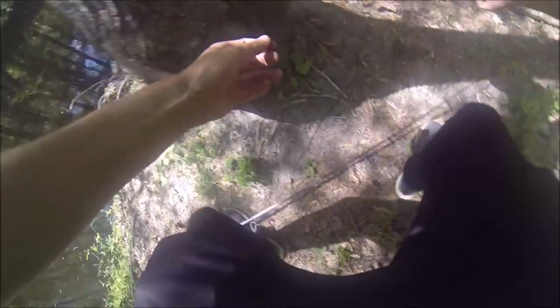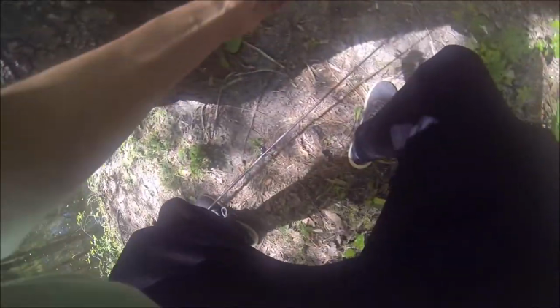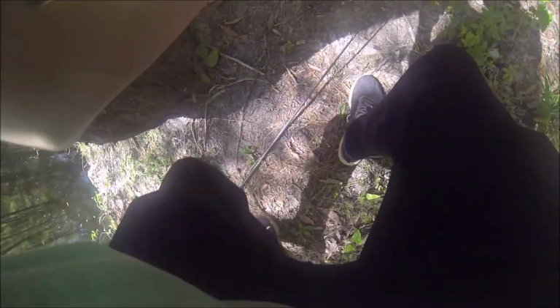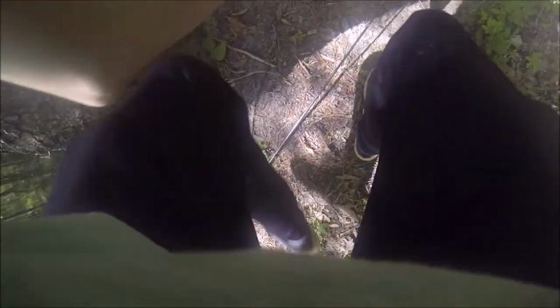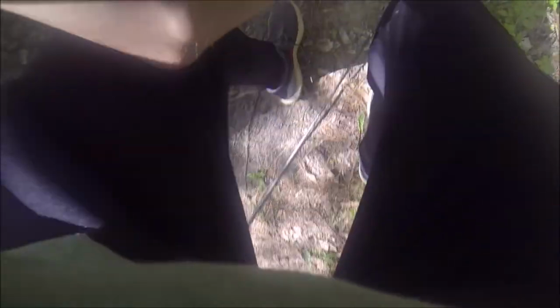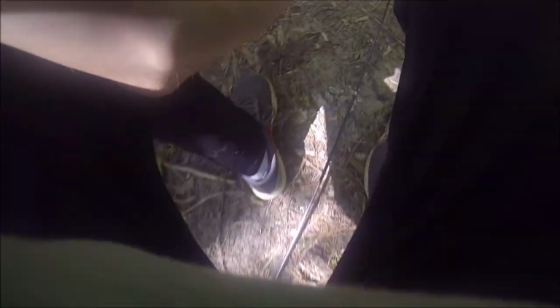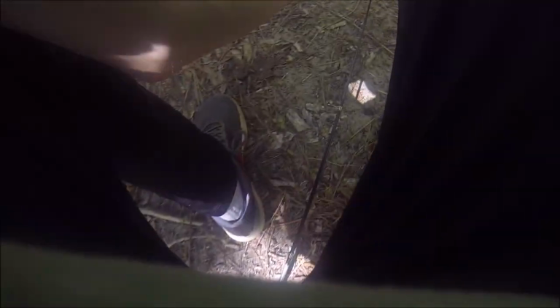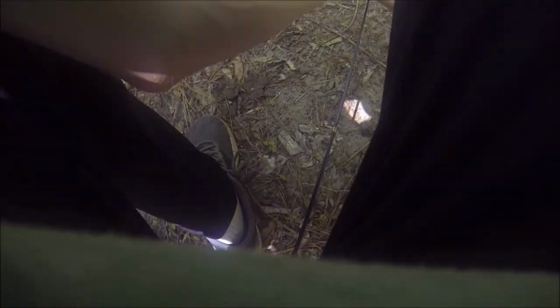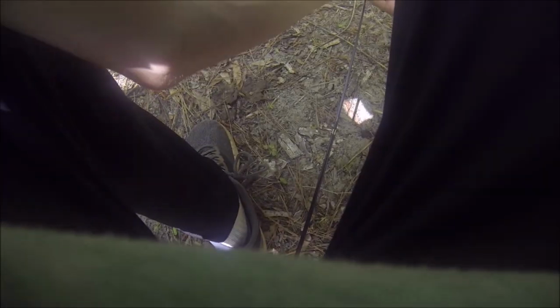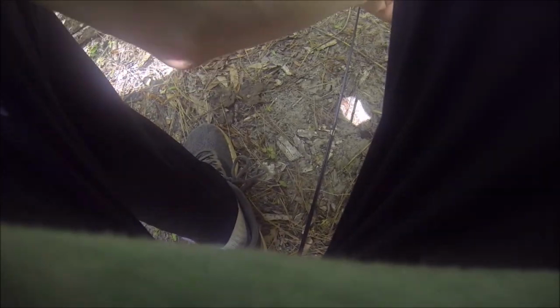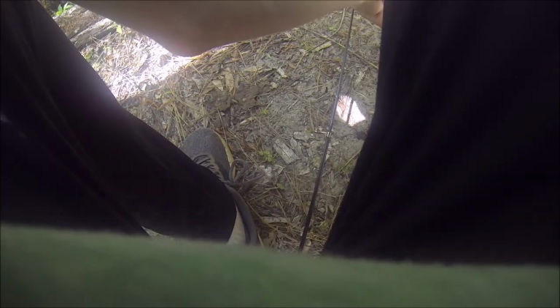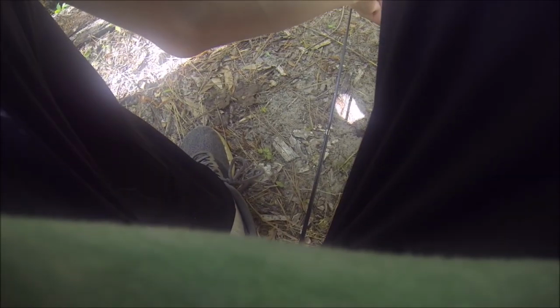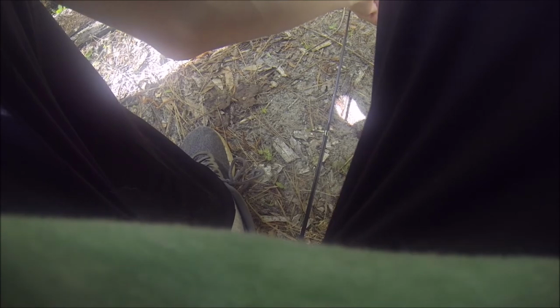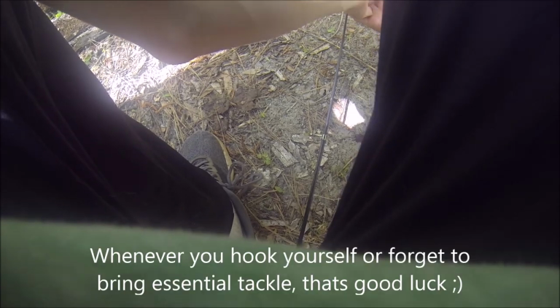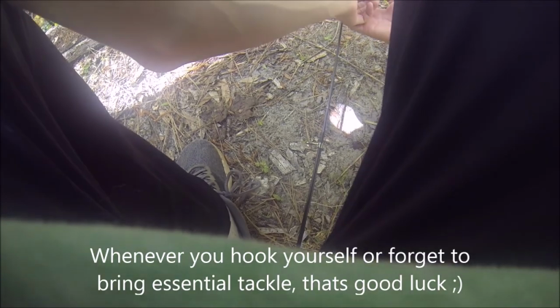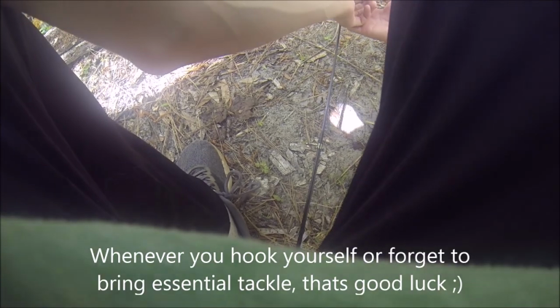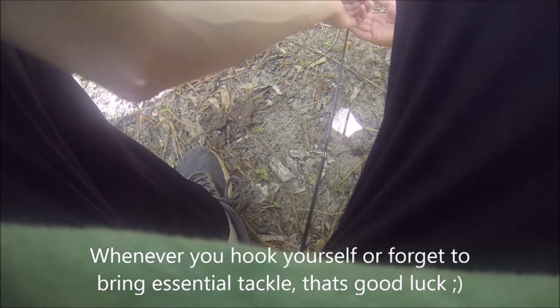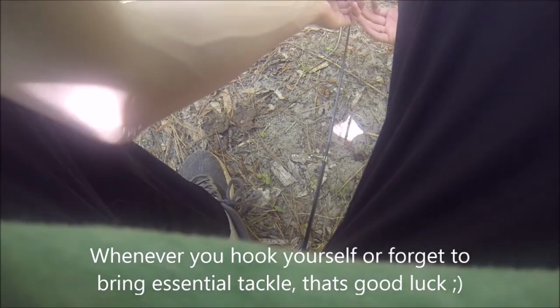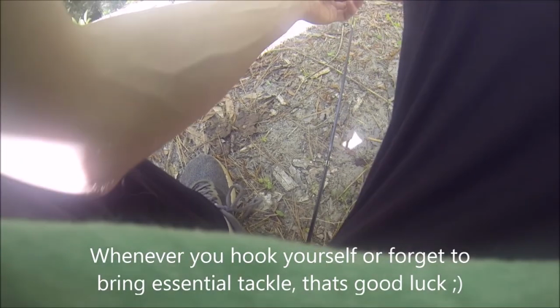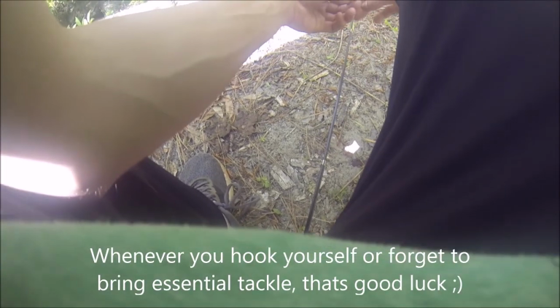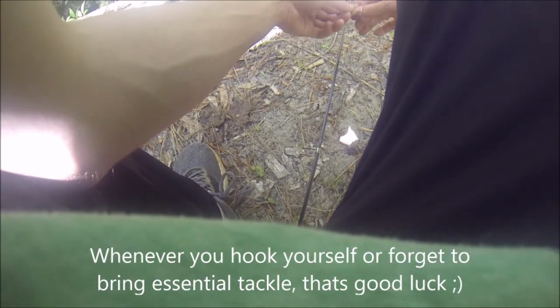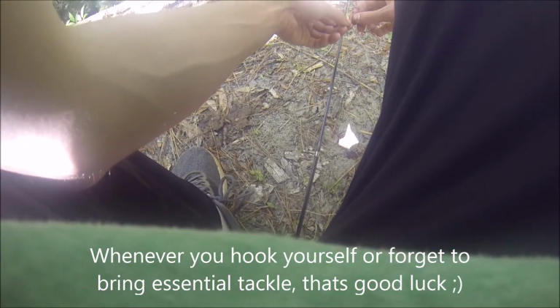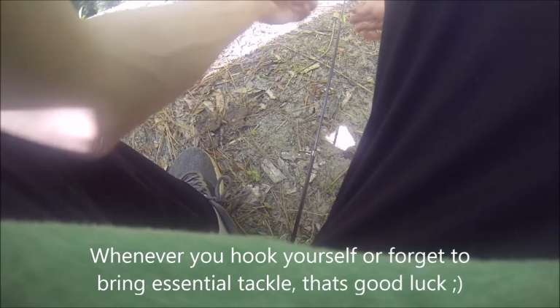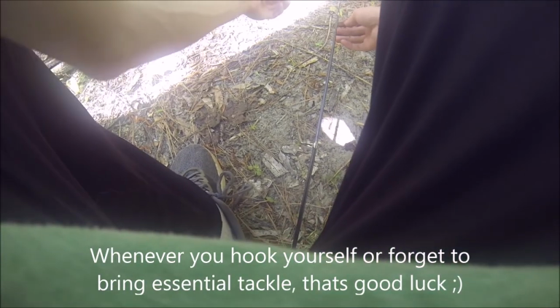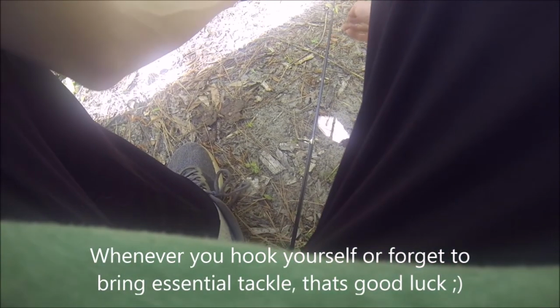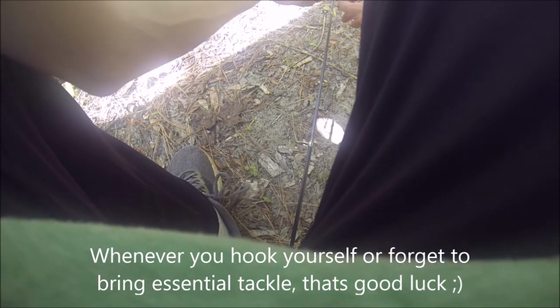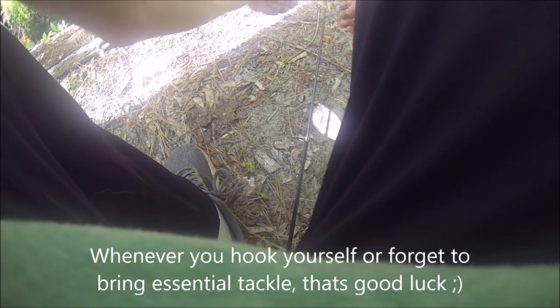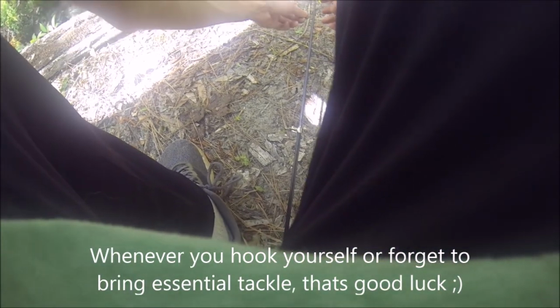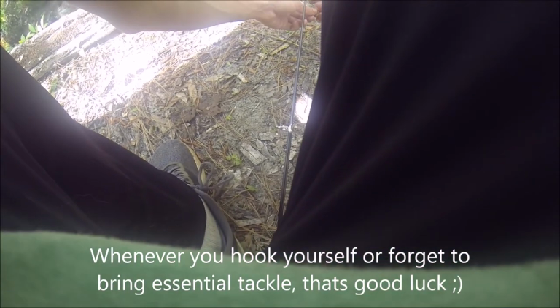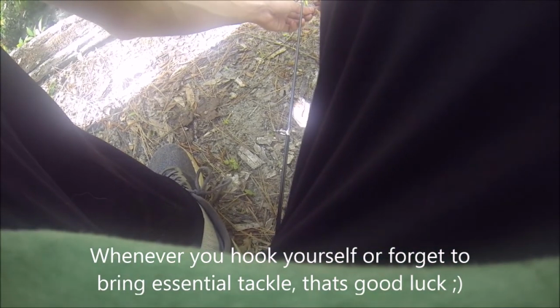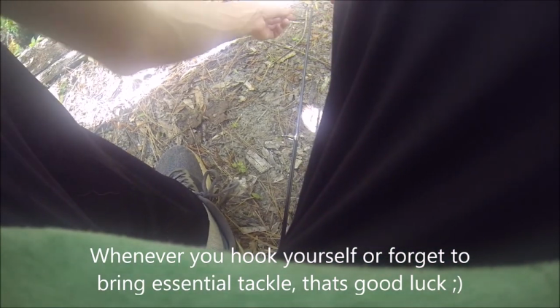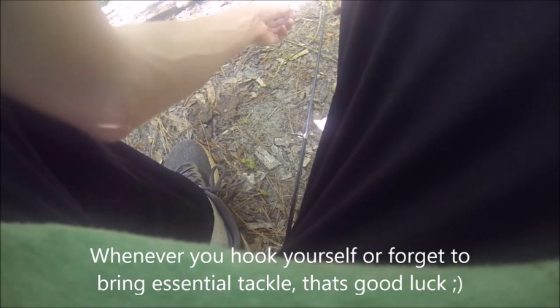Yep, I just hooked the heck out of myself. Luckily it's a micro-hook though — got it out.